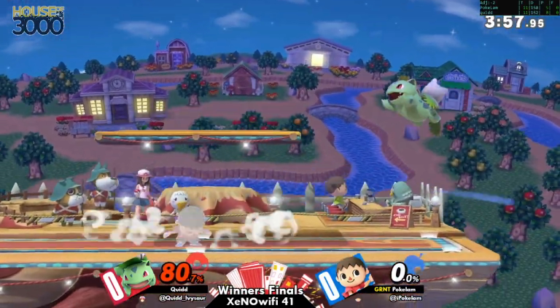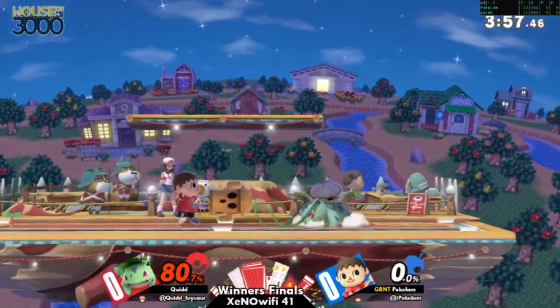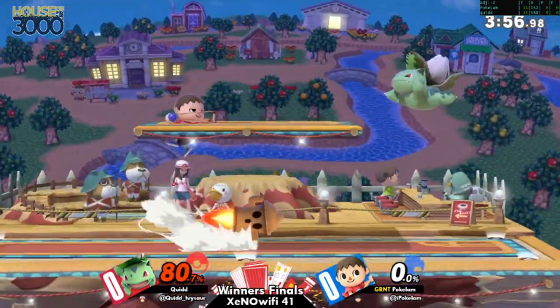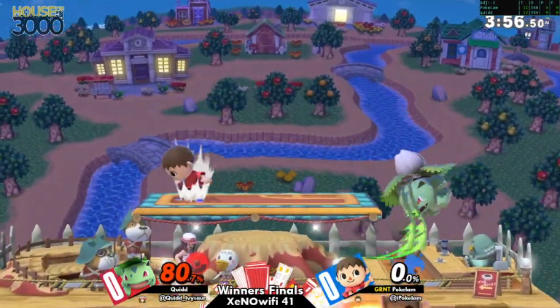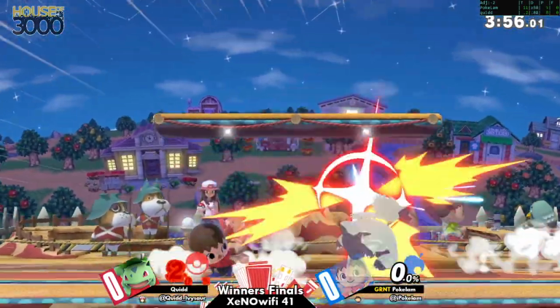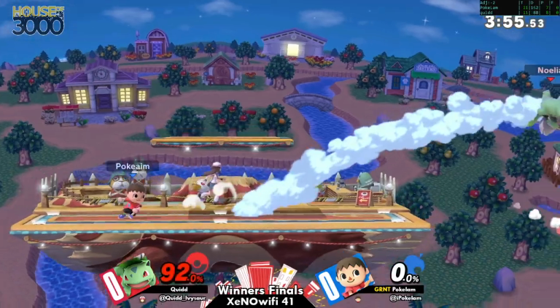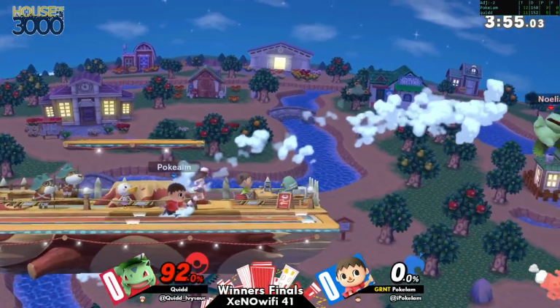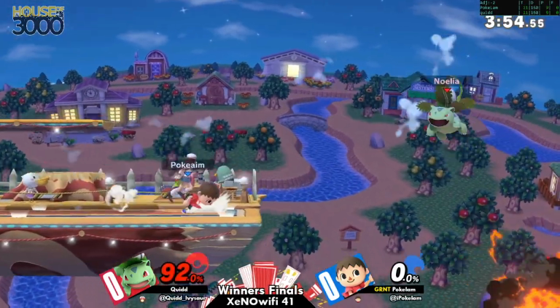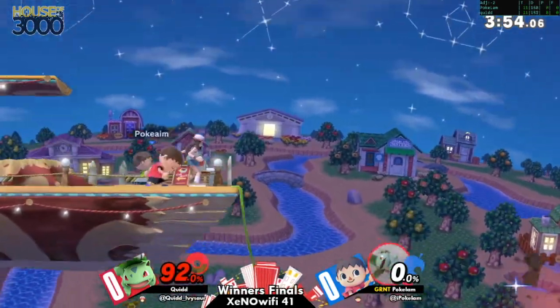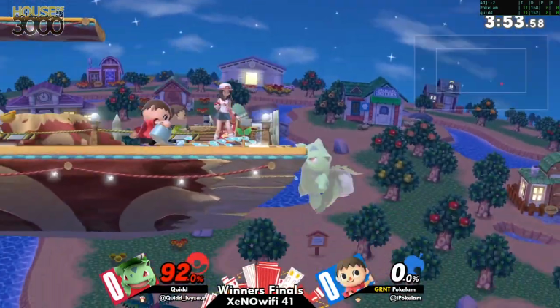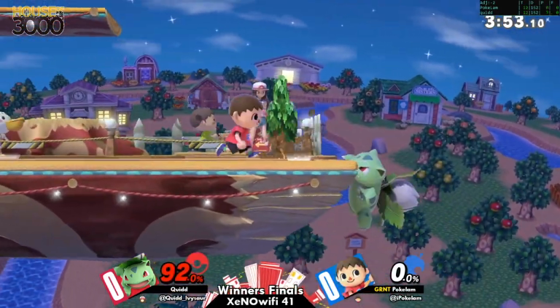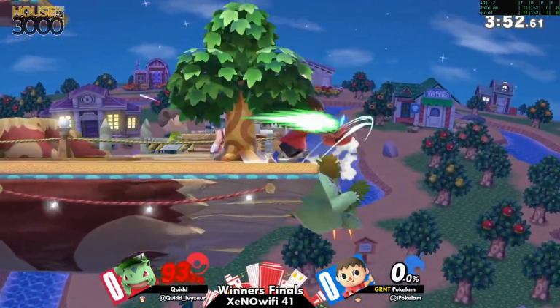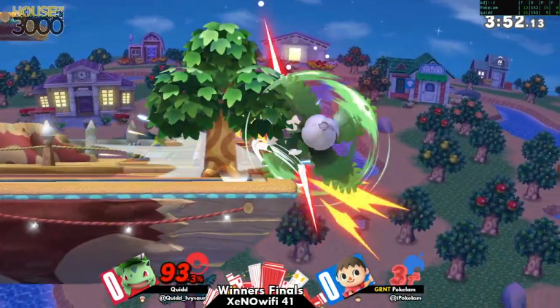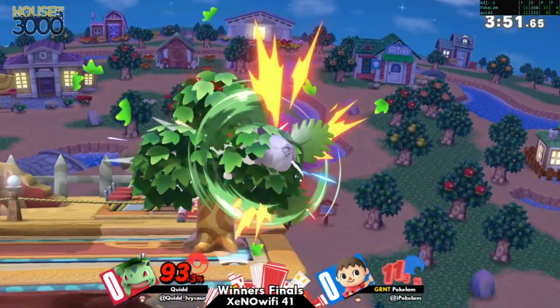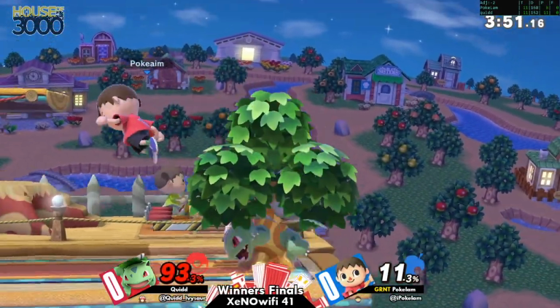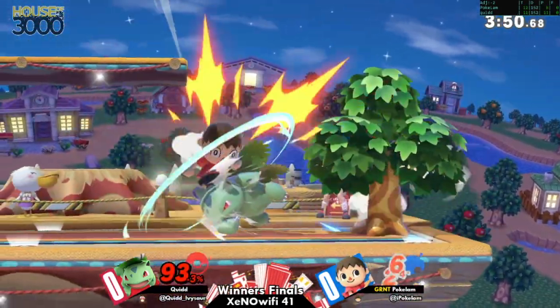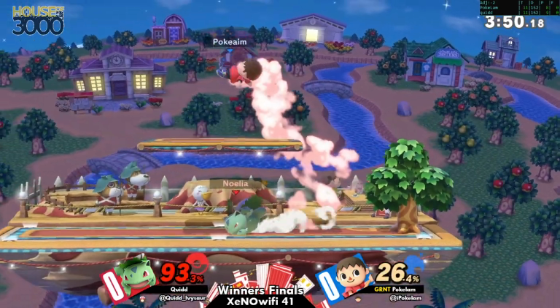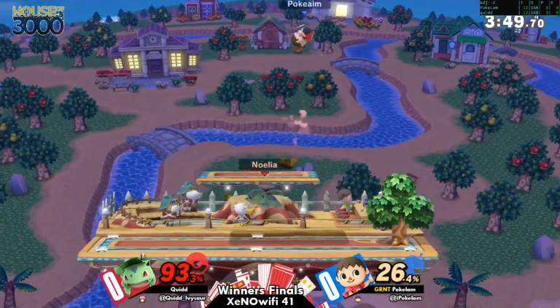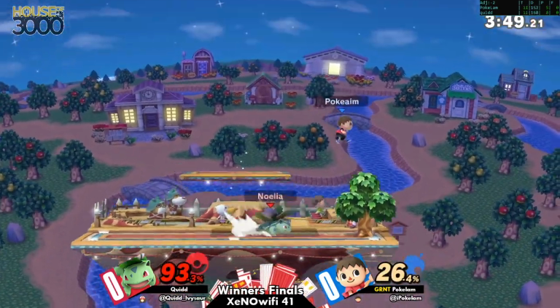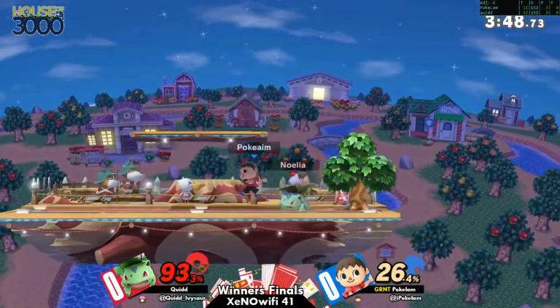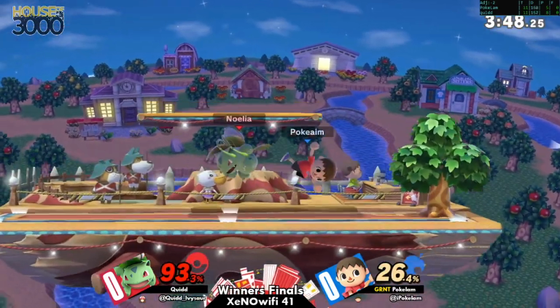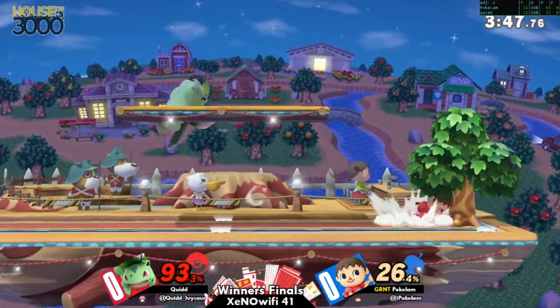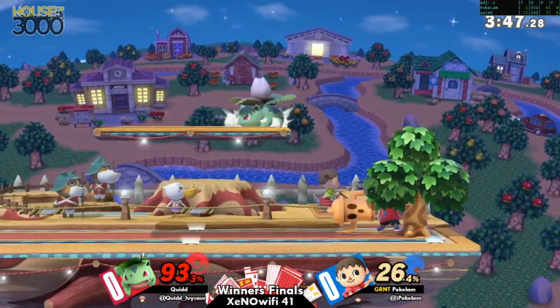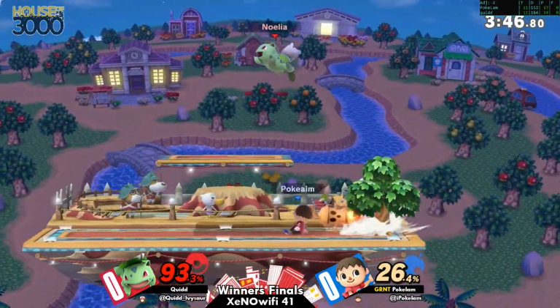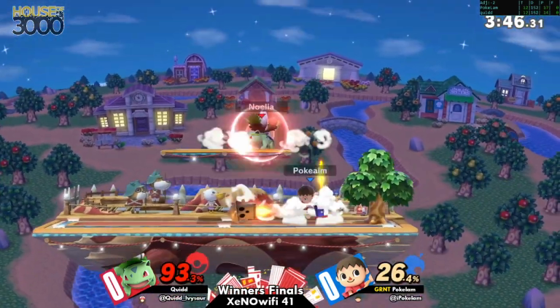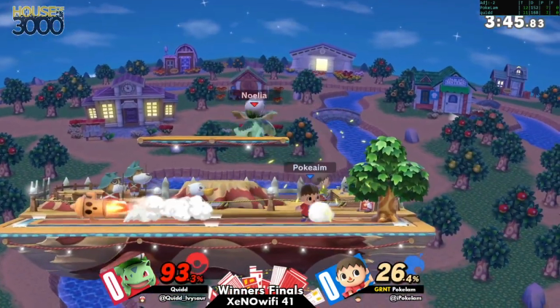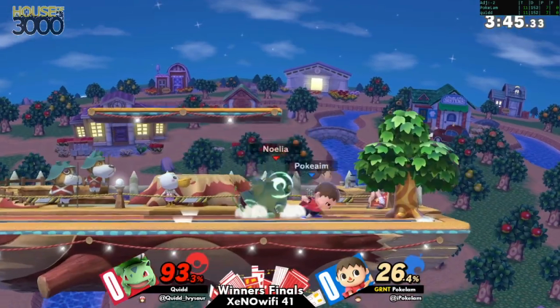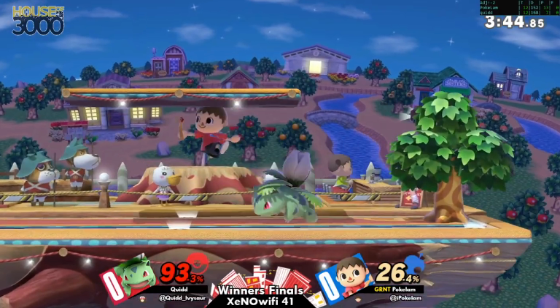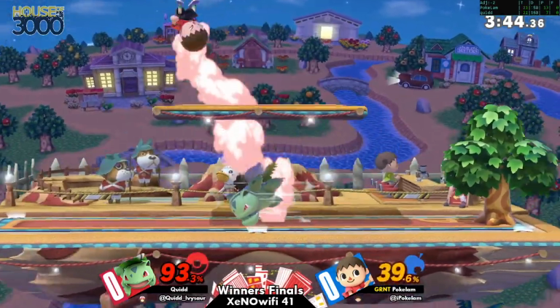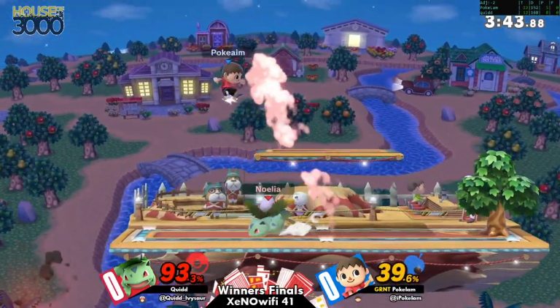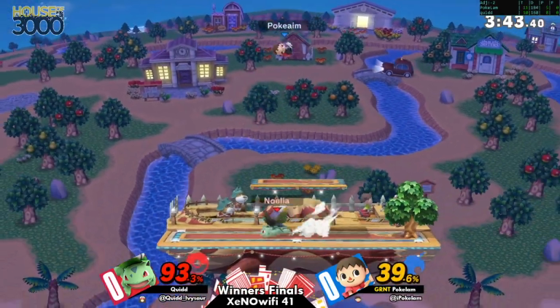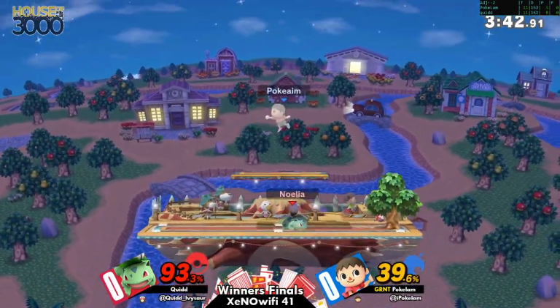It was nice to see my son on top of the world. My man's on the Wi-Fi grind, on top of the Wi-Fi world. This is very doable. Ivysaur in Advantage State is like one of the best characters in the game. The hard thing is getting that advantage, so let's see what we can do.